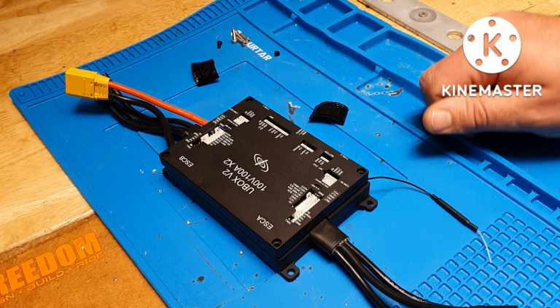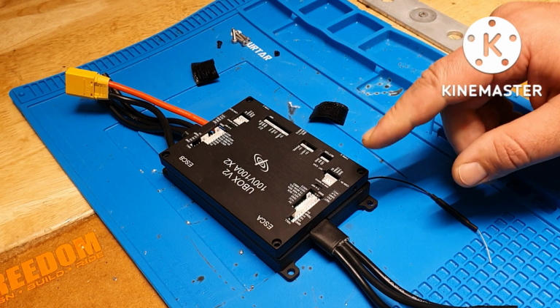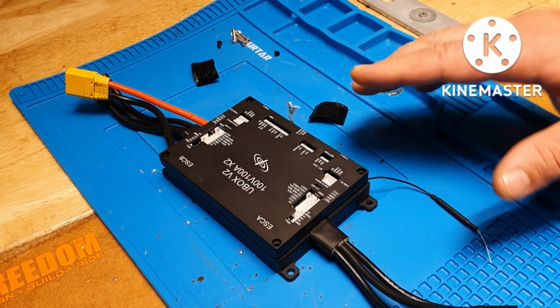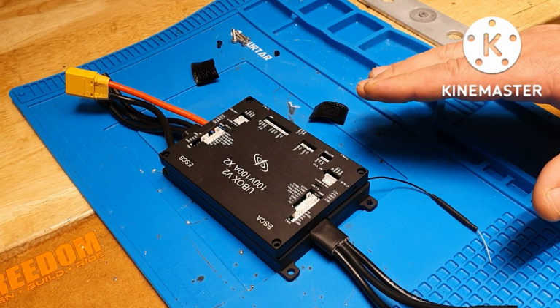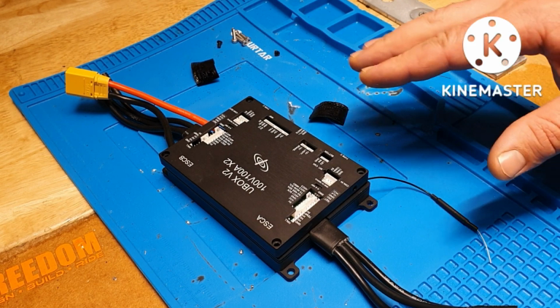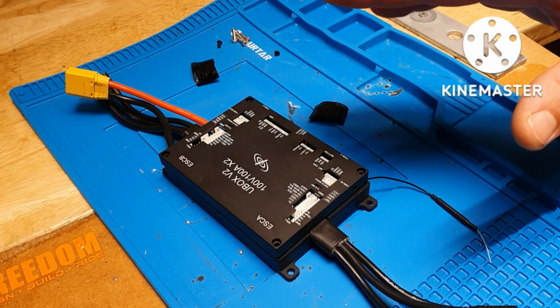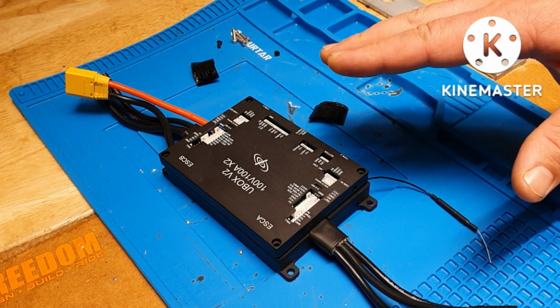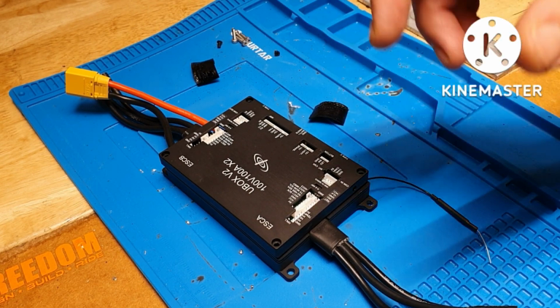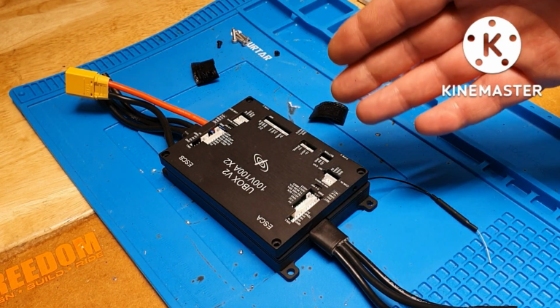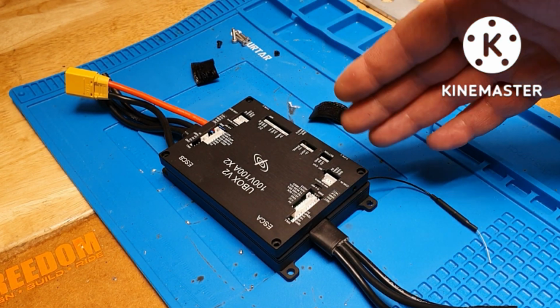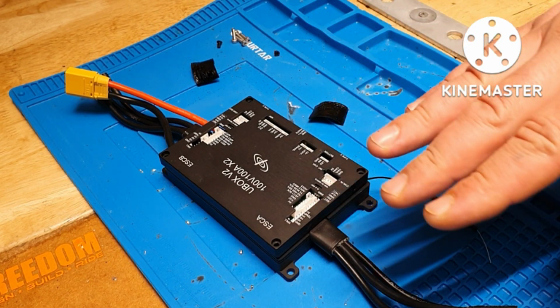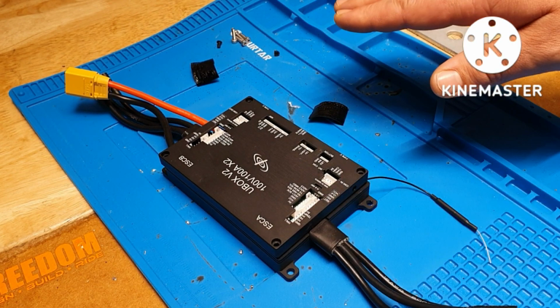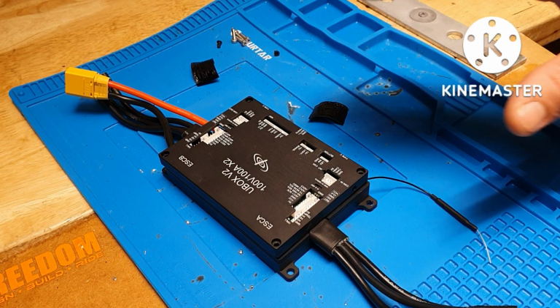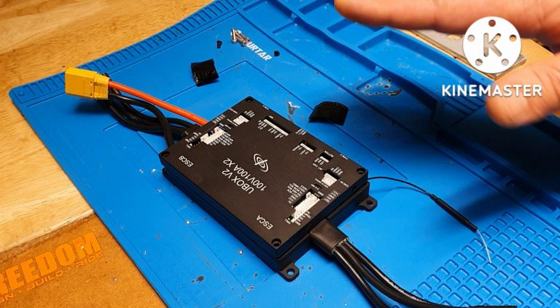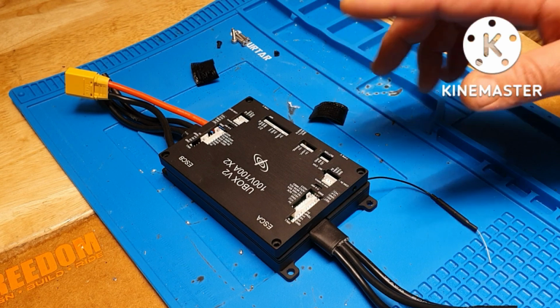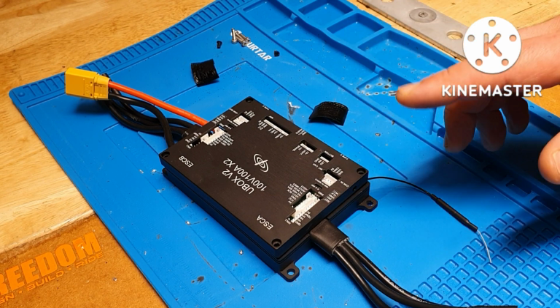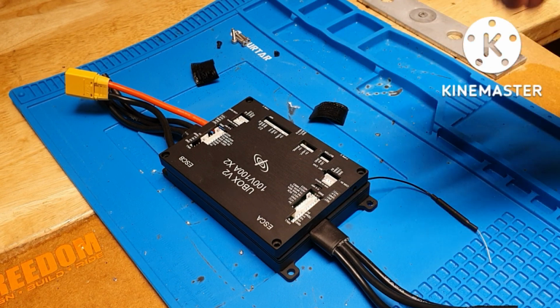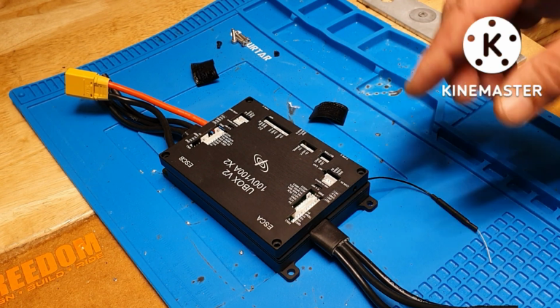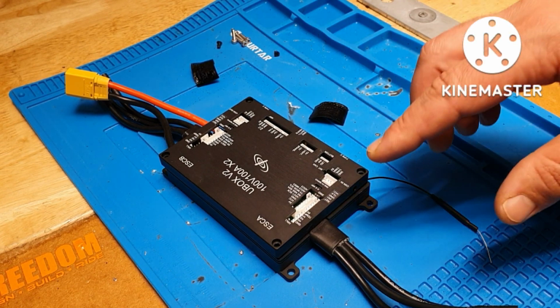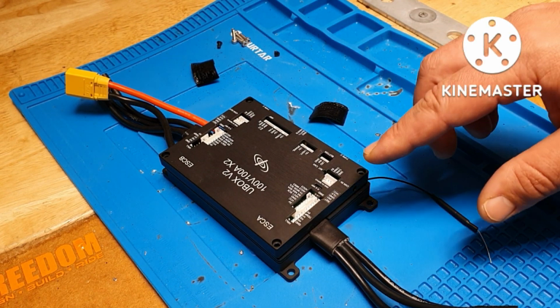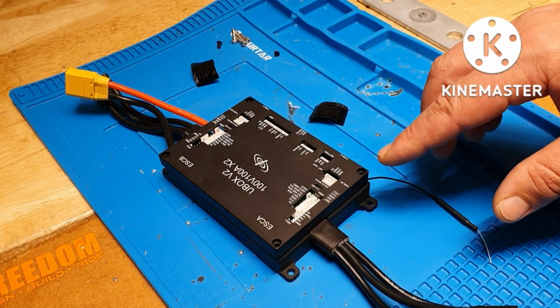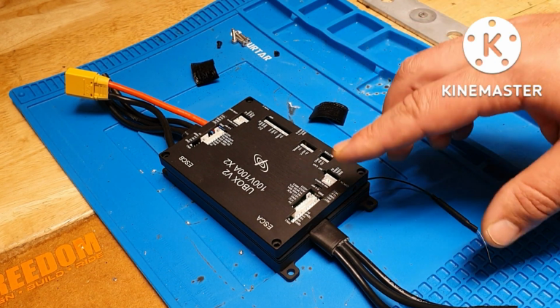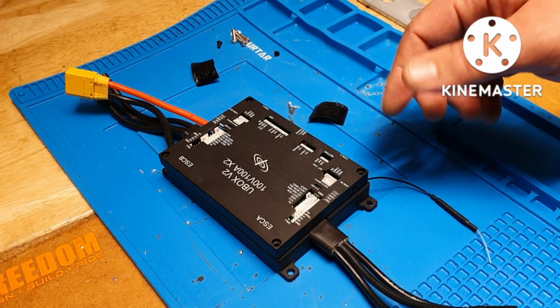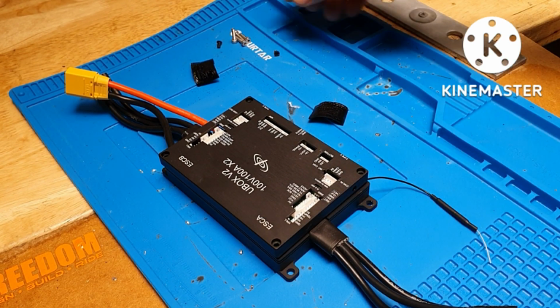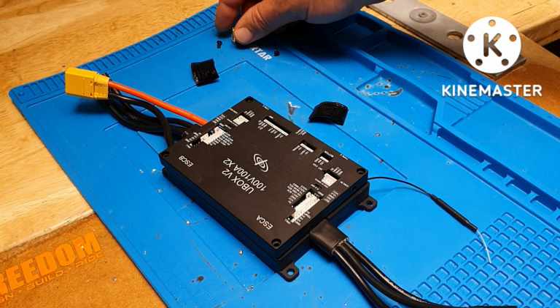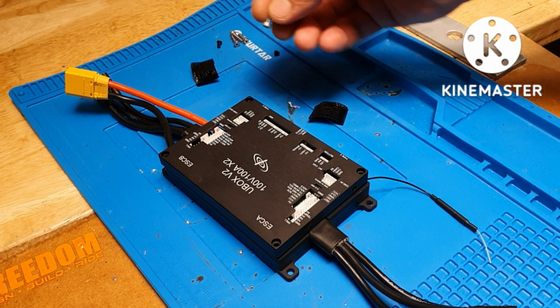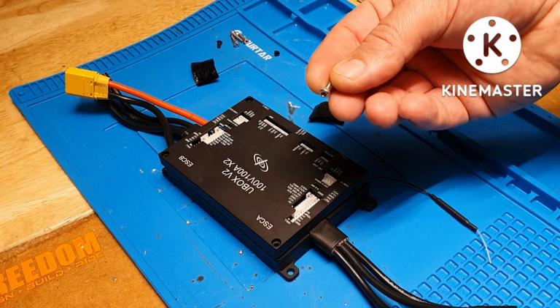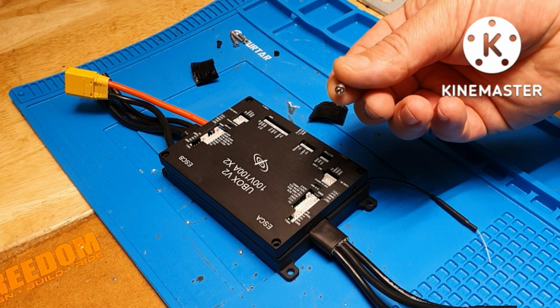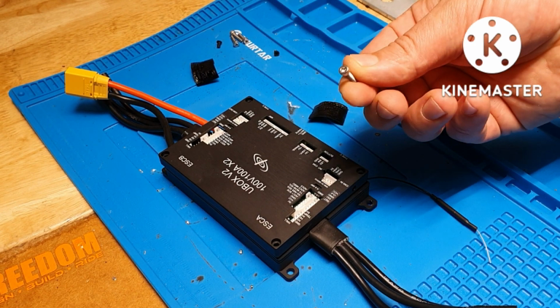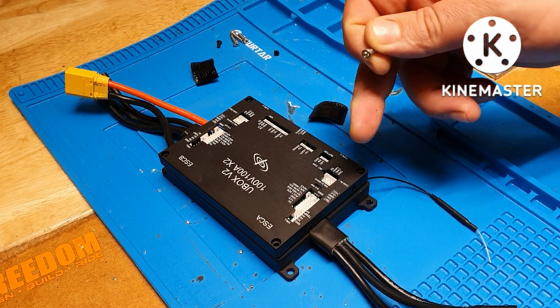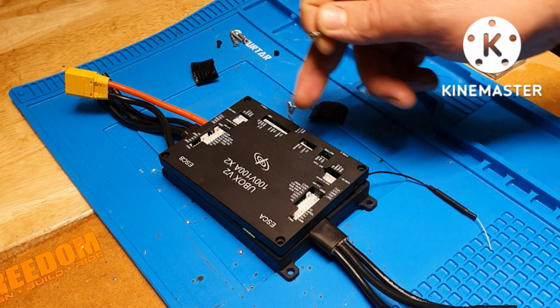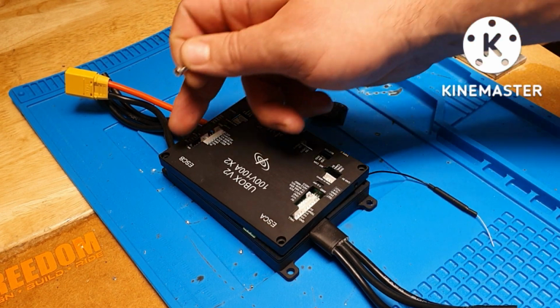U-Box was saying that this issue is now gone and was sorted. However, if you have this situation, you can try this. There are four screws in every single corner of the aluminium enclosure.